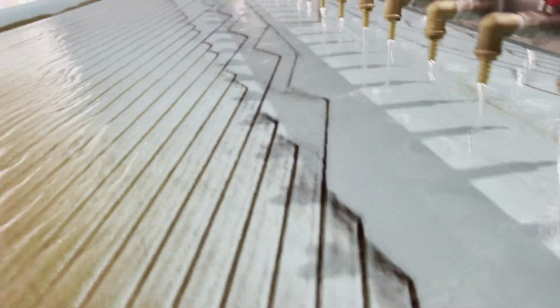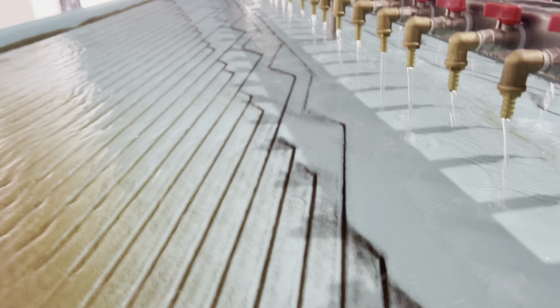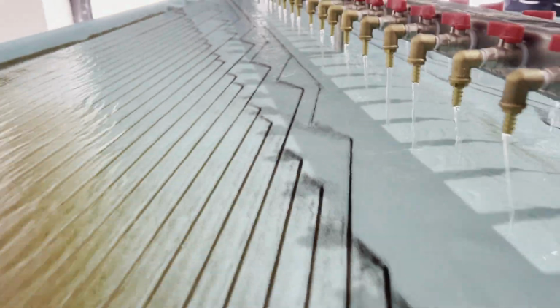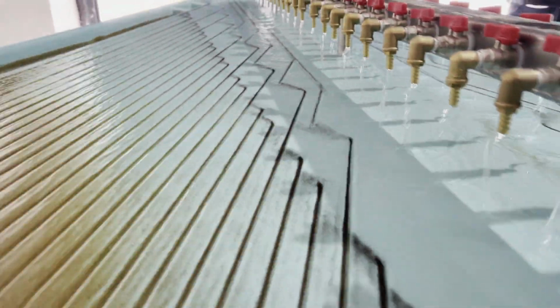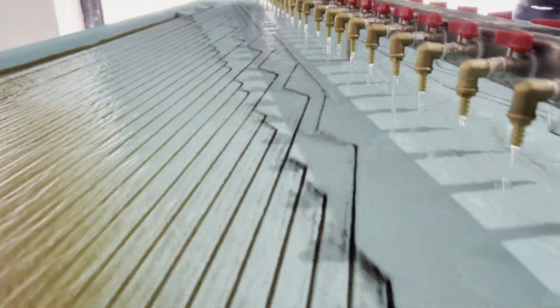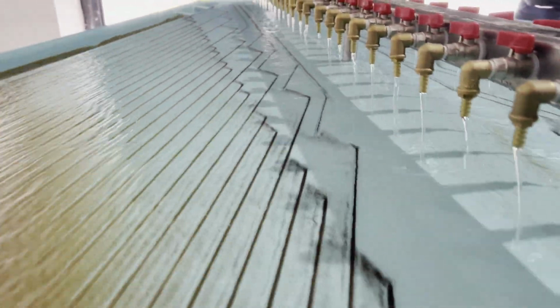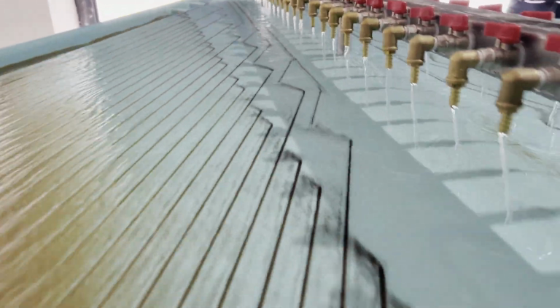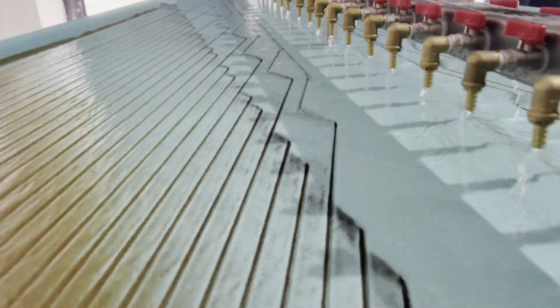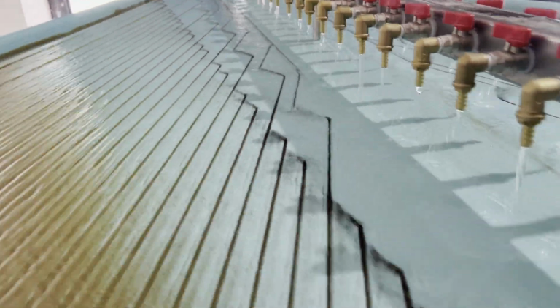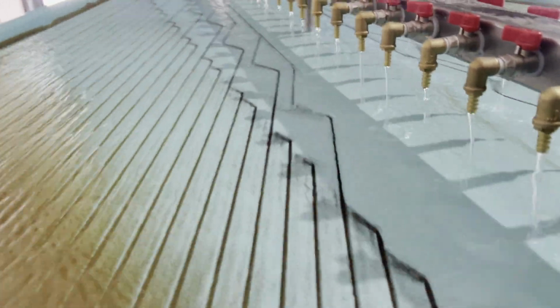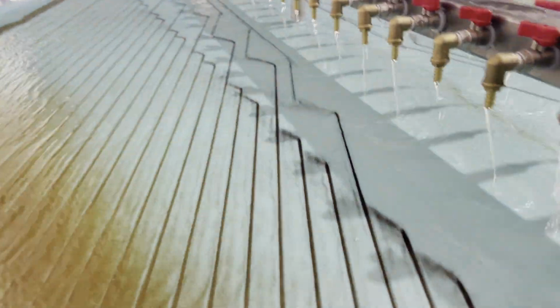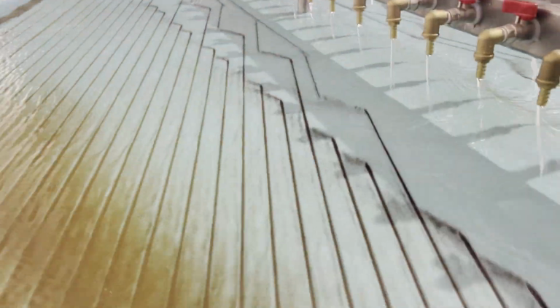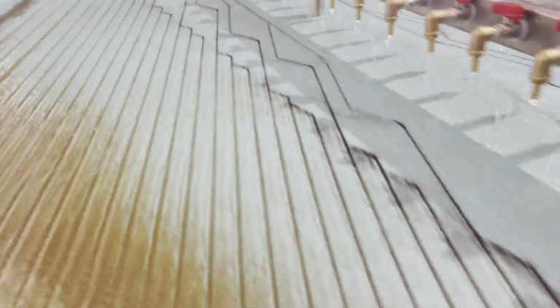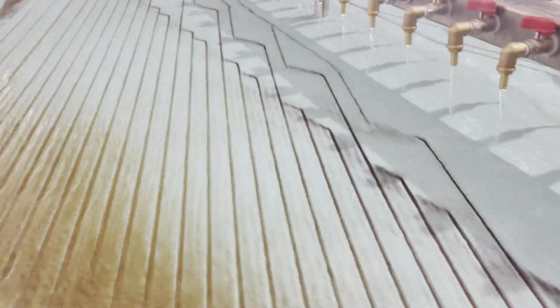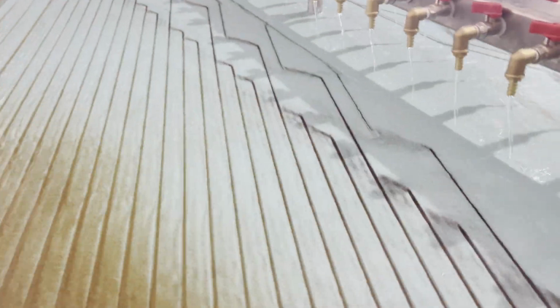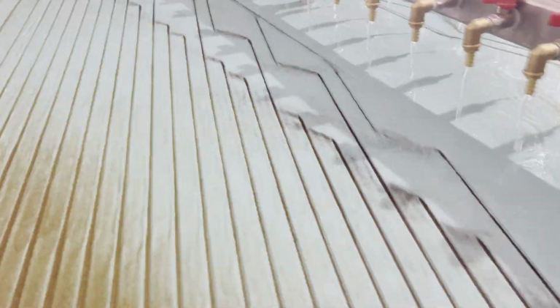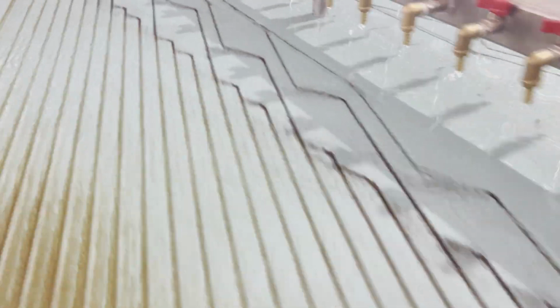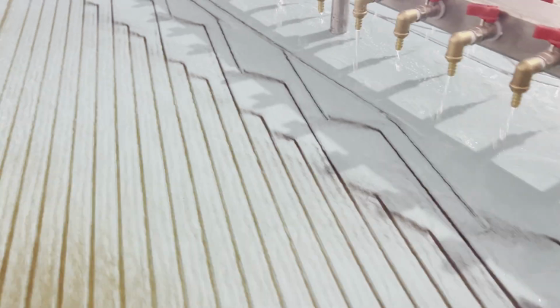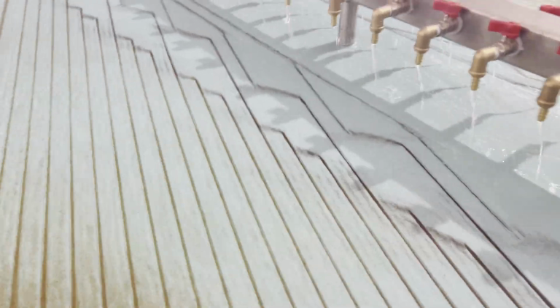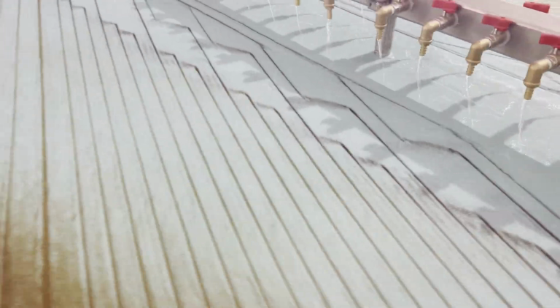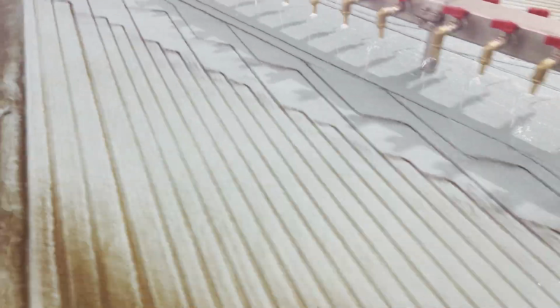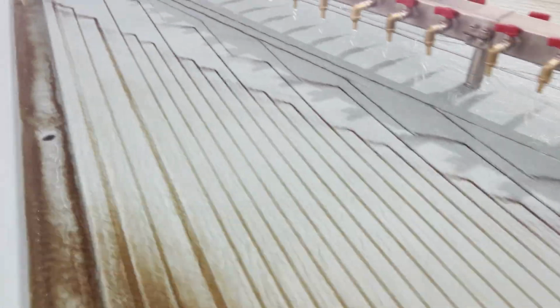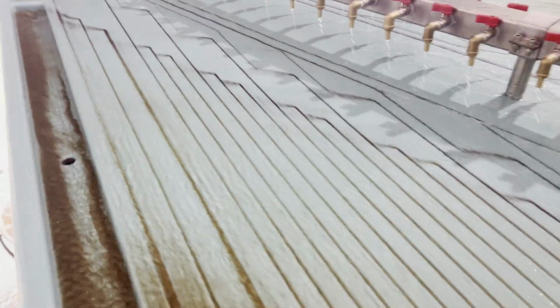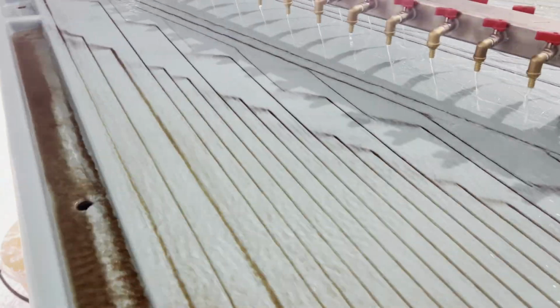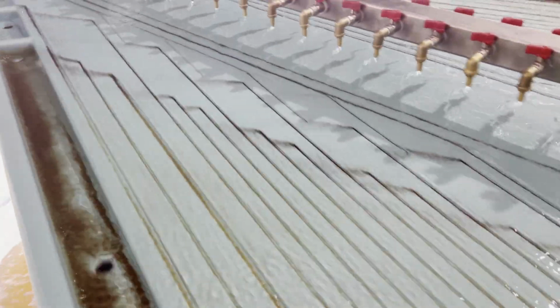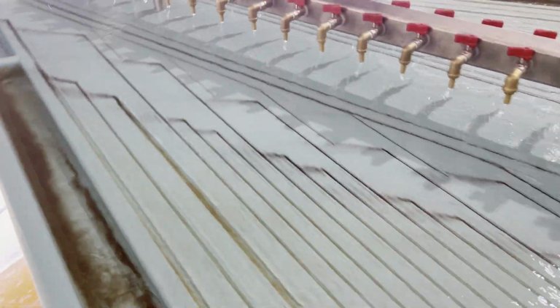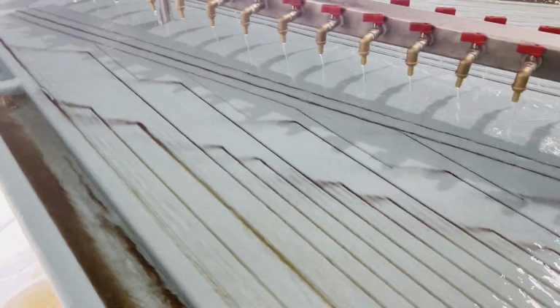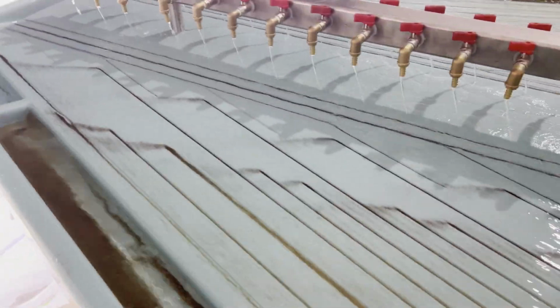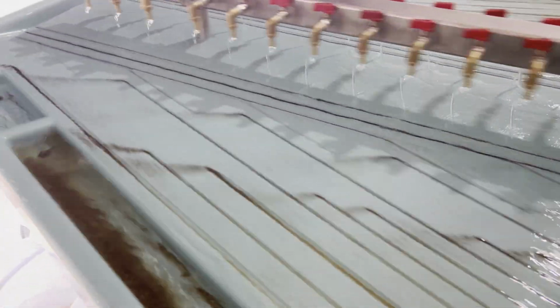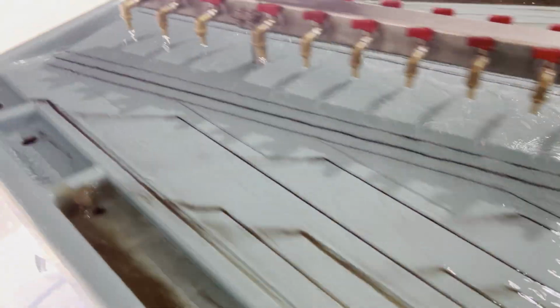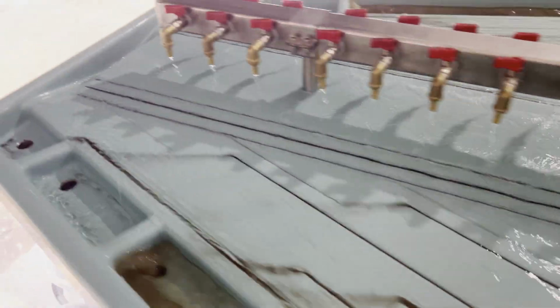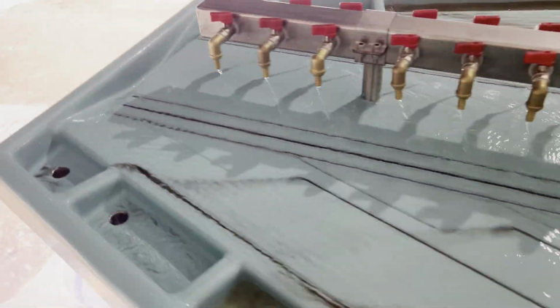This Gemini table features adjustable vibration speed from 0 to 300 strokes per minute and supports processing capacities of up to 500 kg per hour.